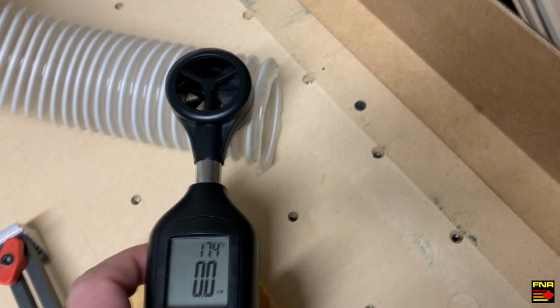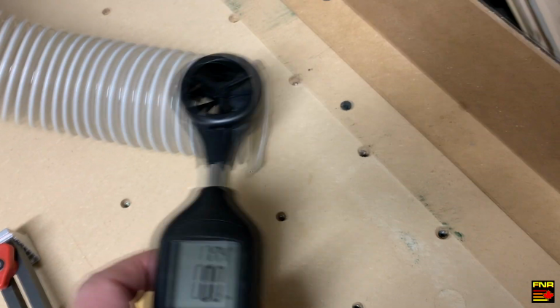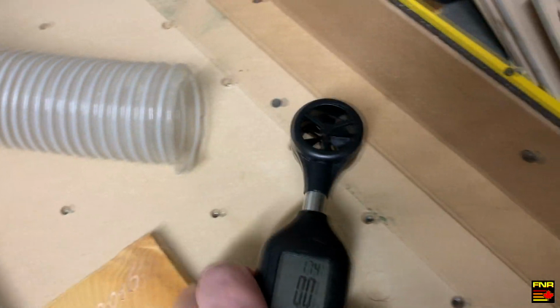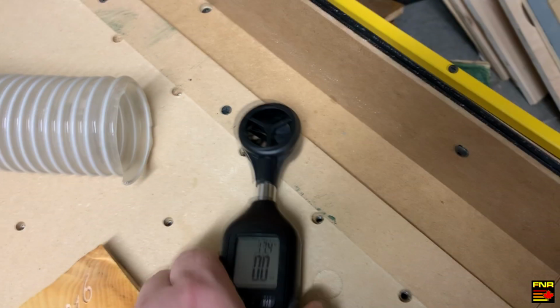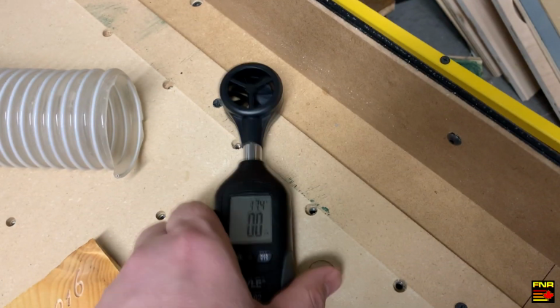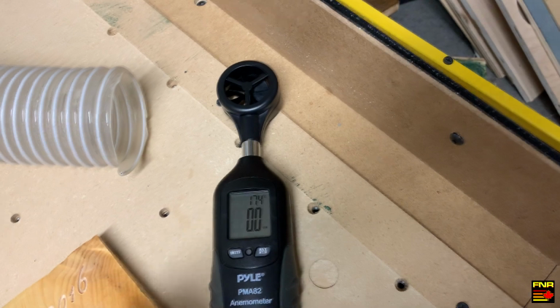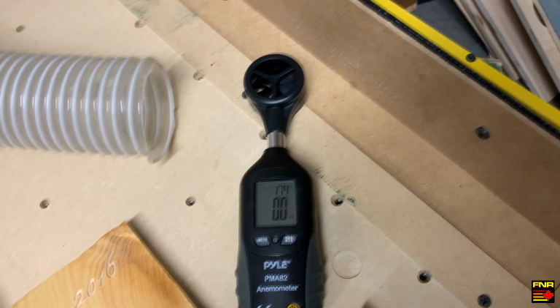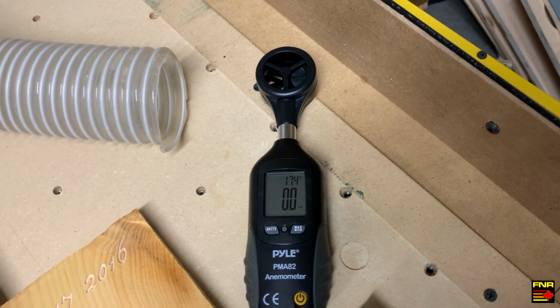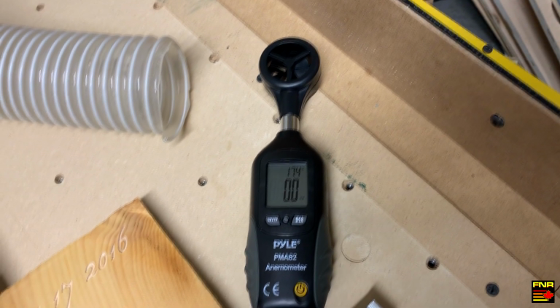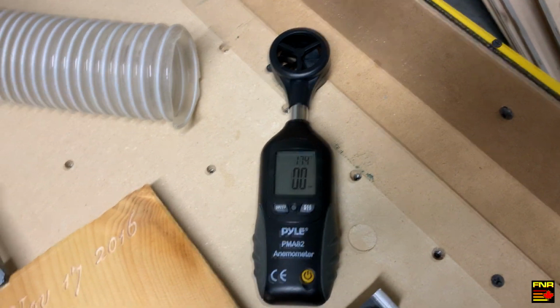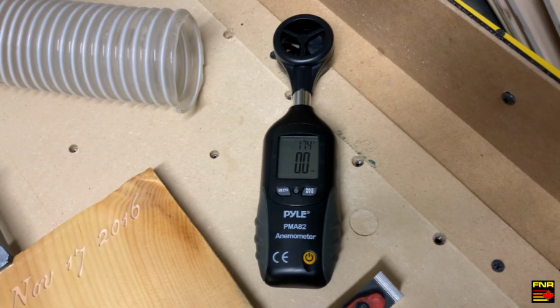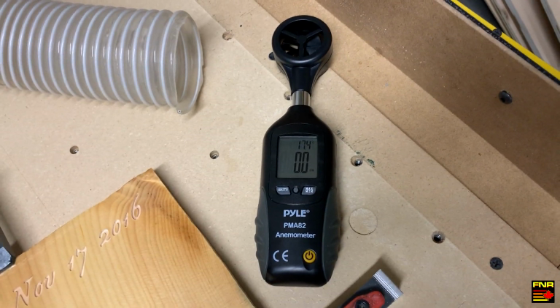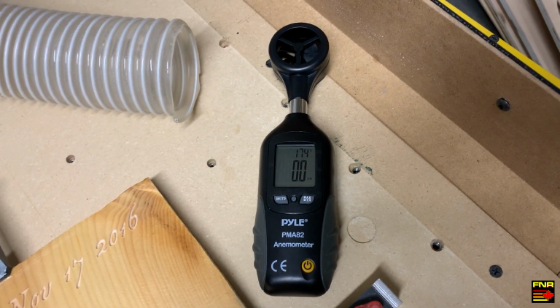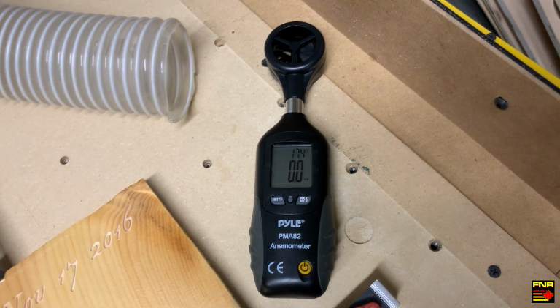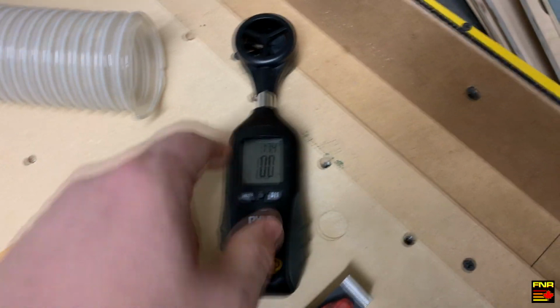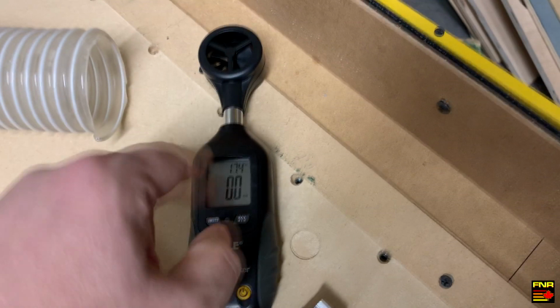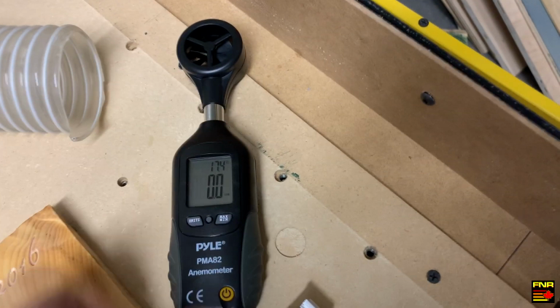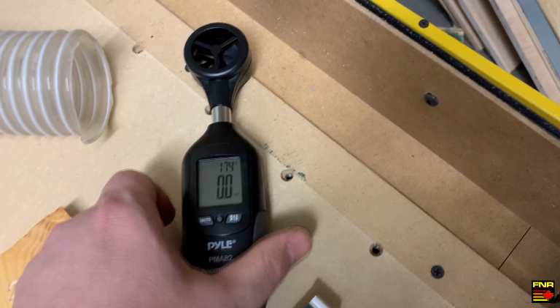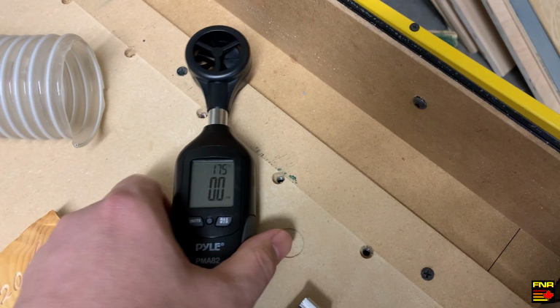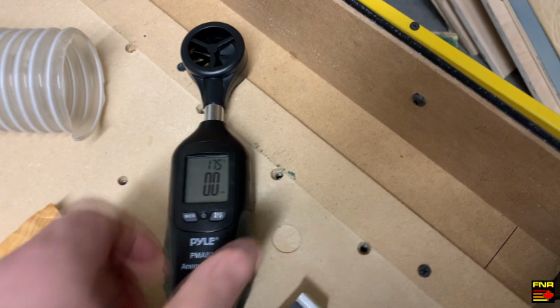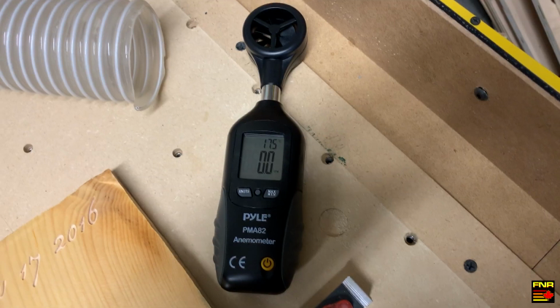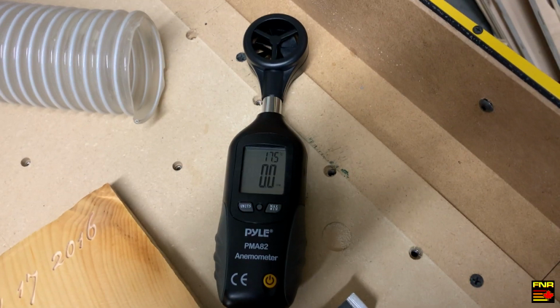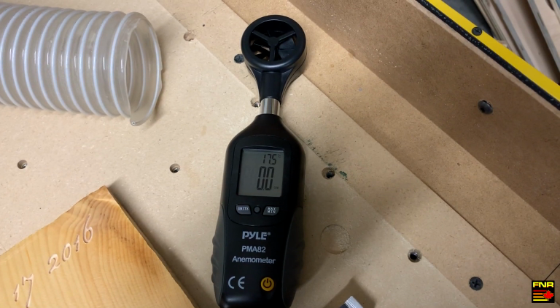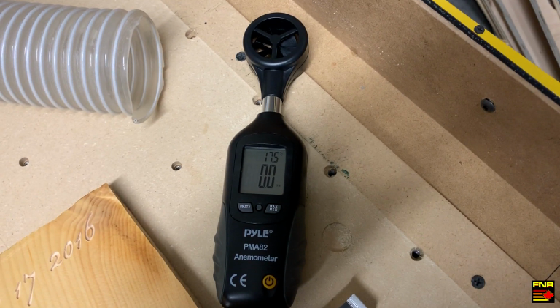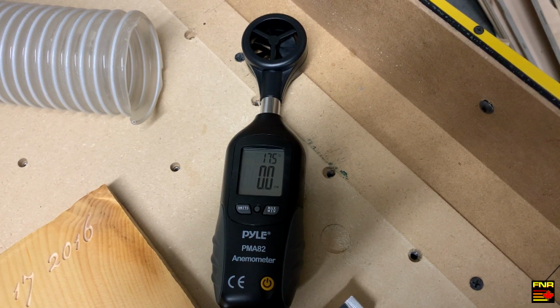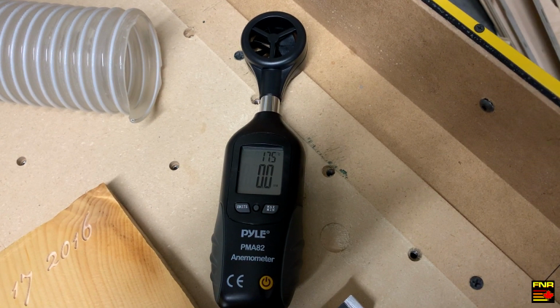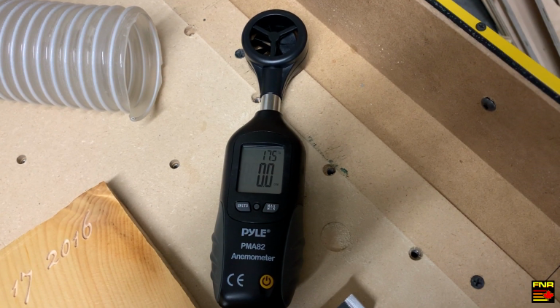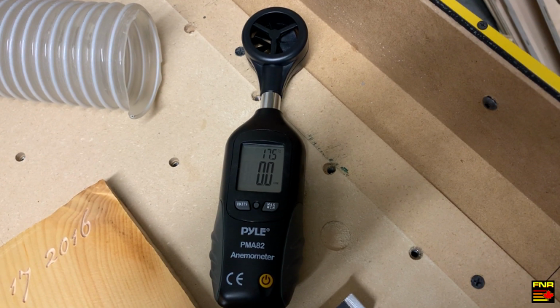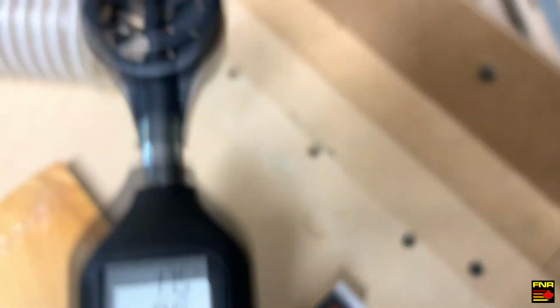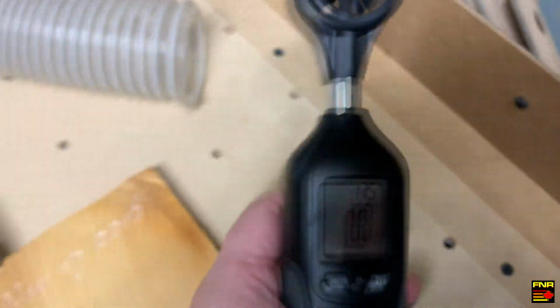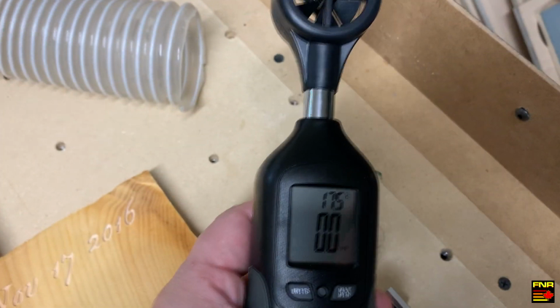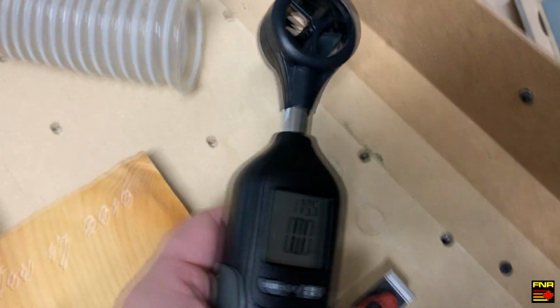We're also going to test the unrestricted flow from a six-inch hose, which means I'll need to reset the area in the meter. Let's go ahead and turn on the dust extractor and see what it reads.